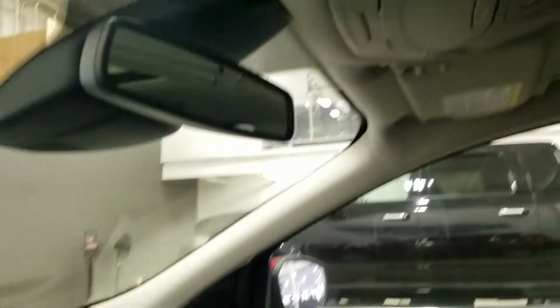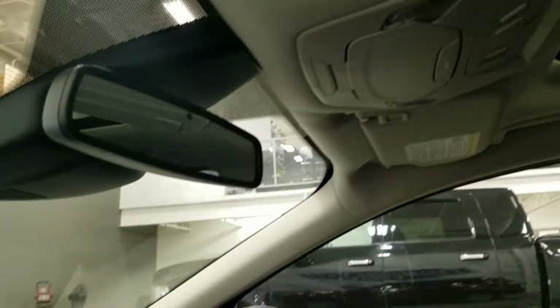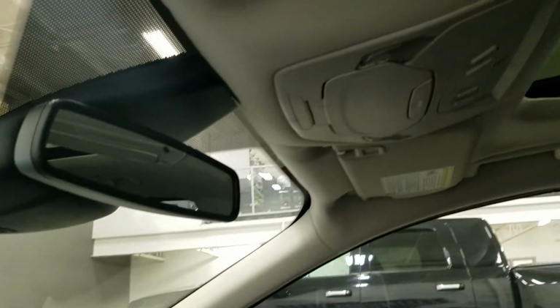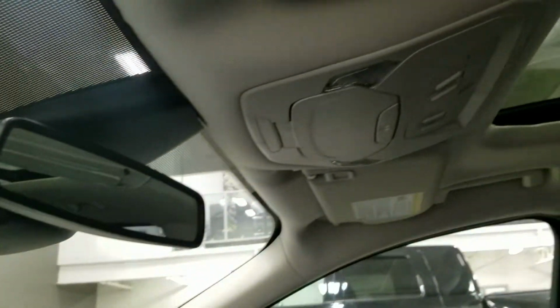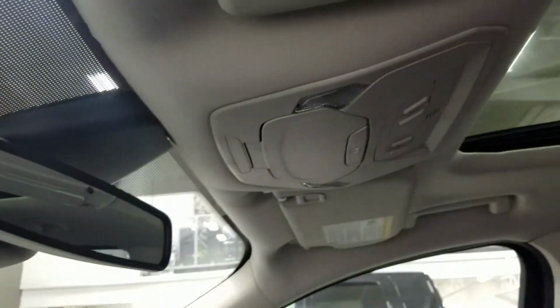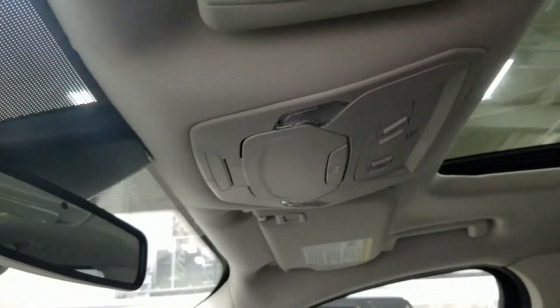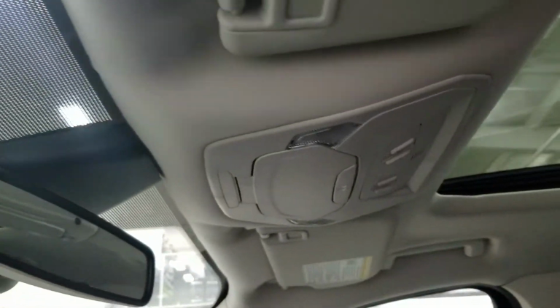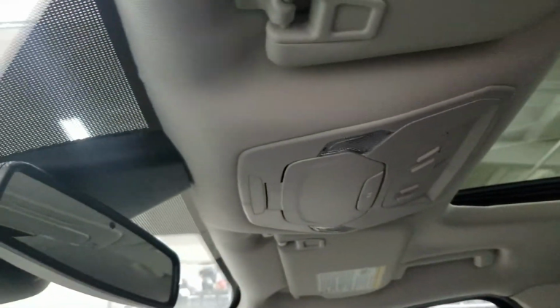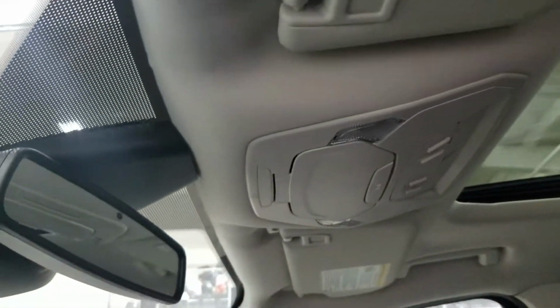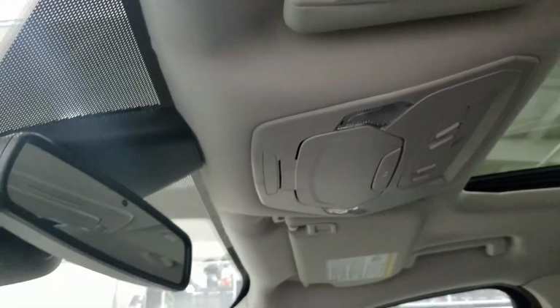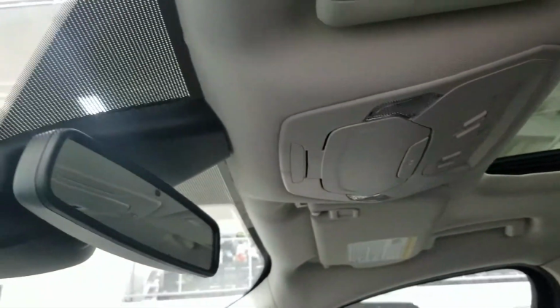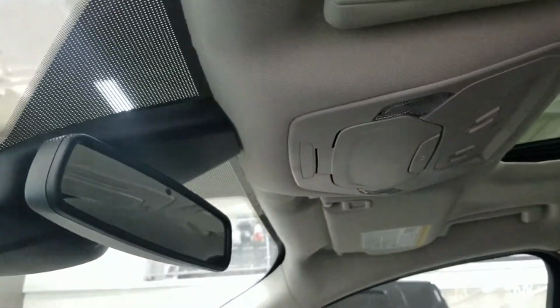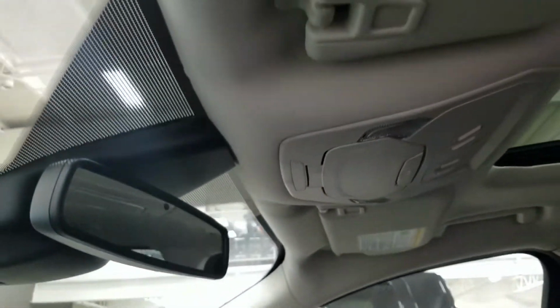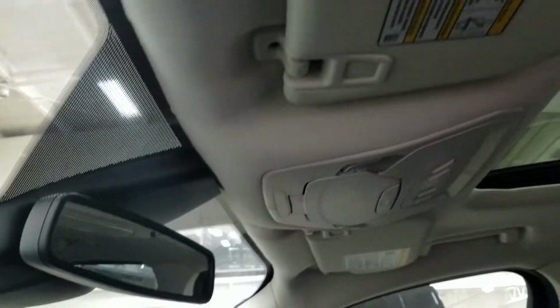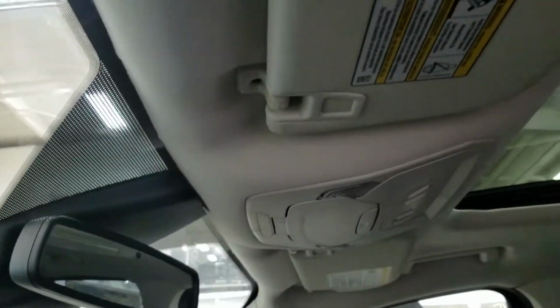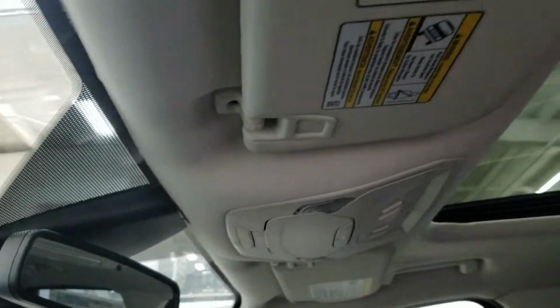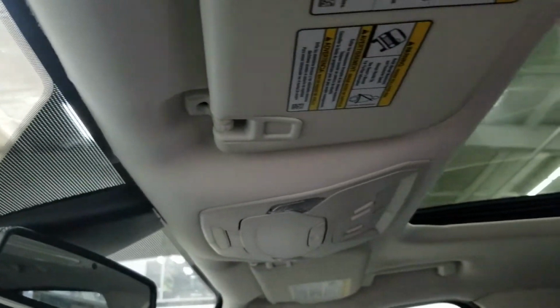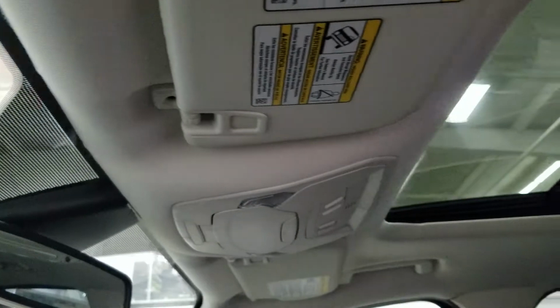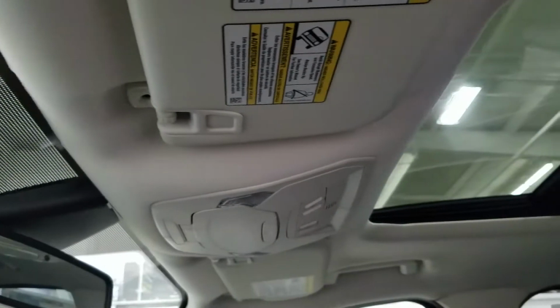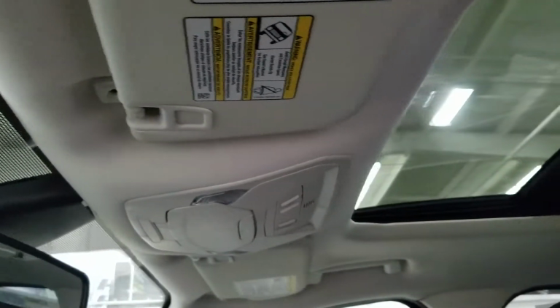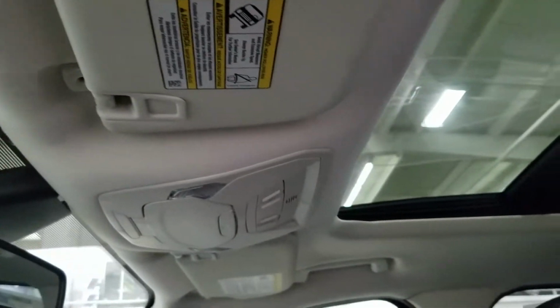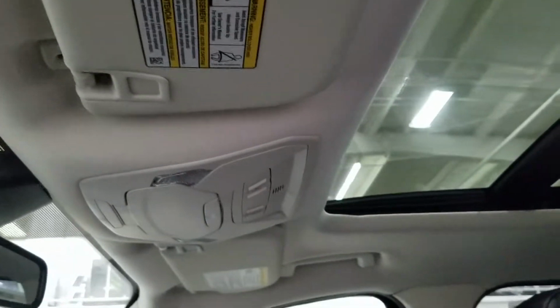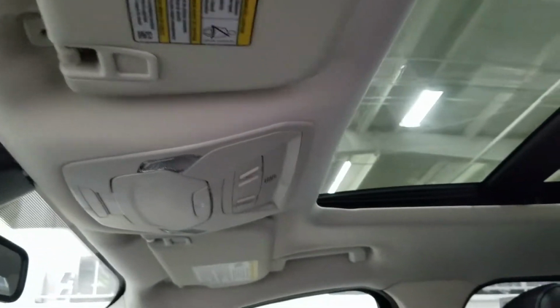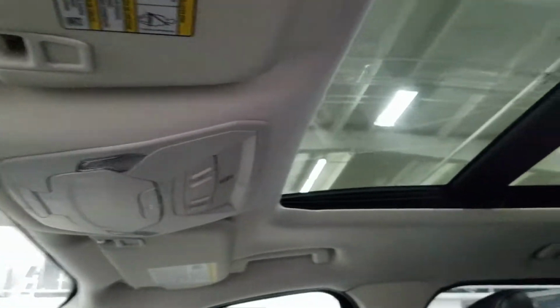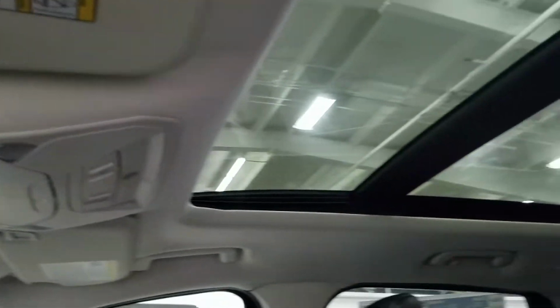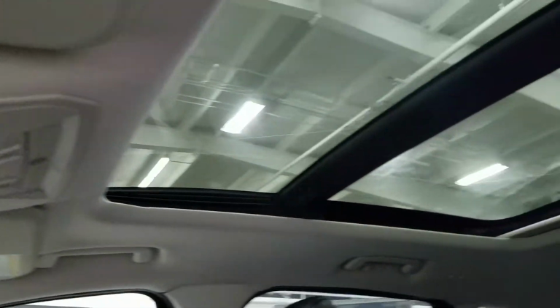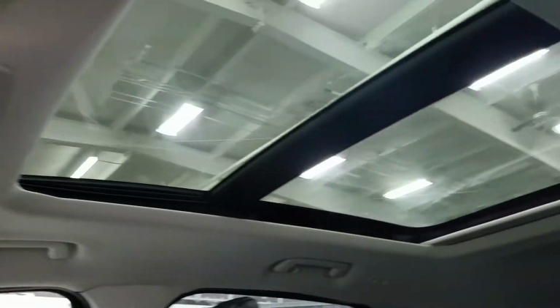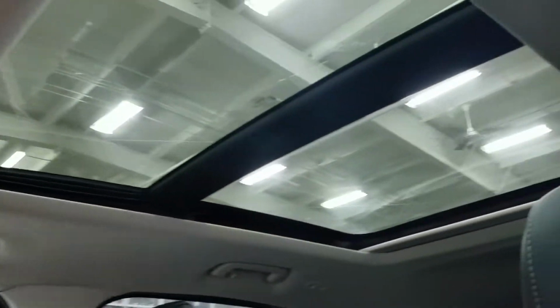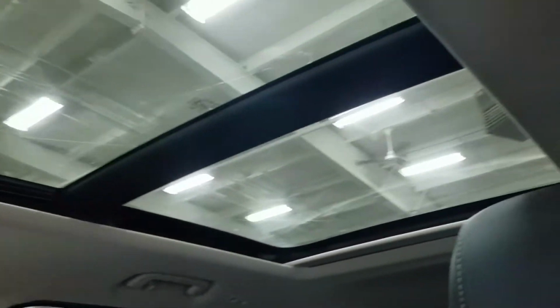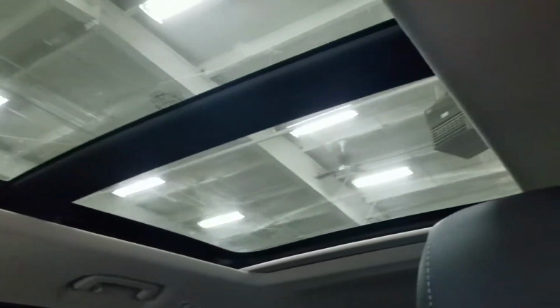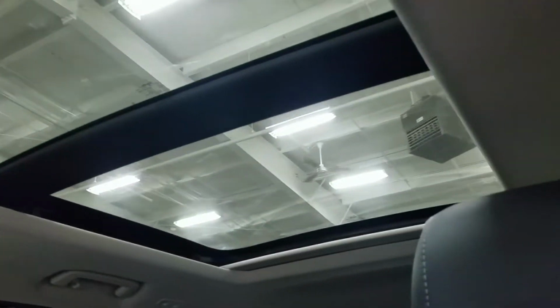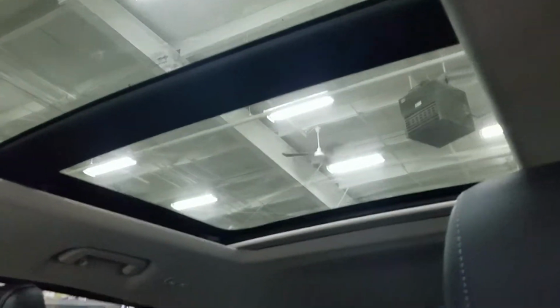As we look up, we have our auto dimming rear view mirror and our cabin lights, as well as the panoramic vista roof.